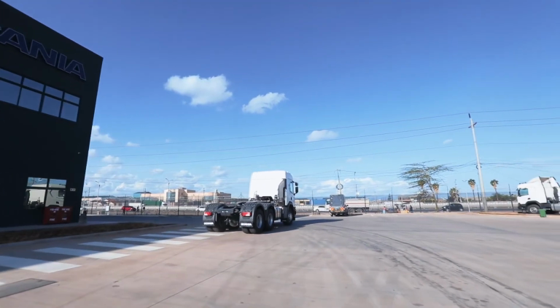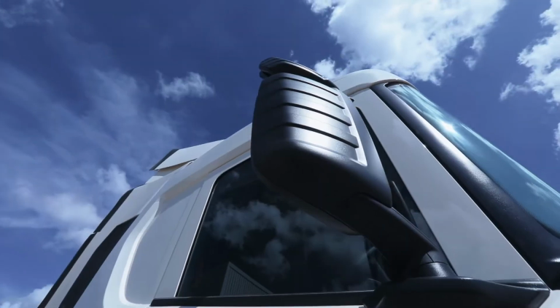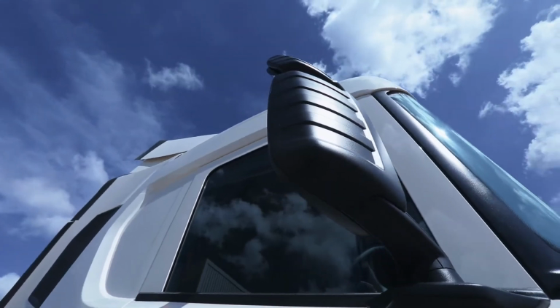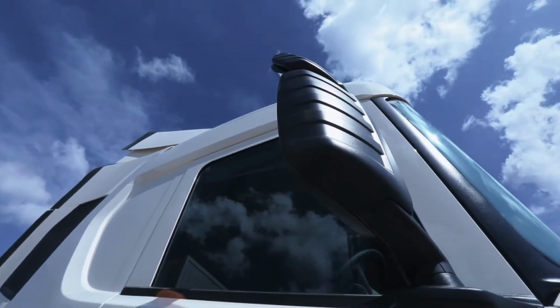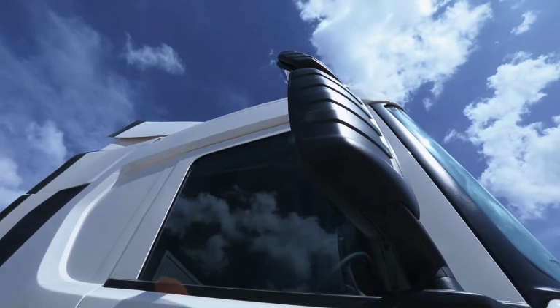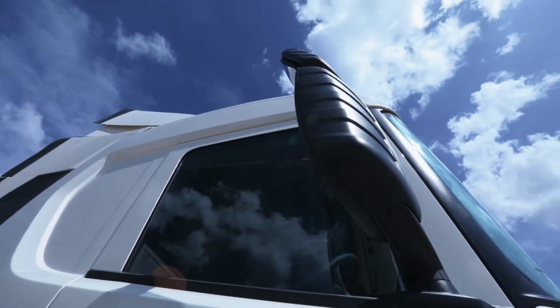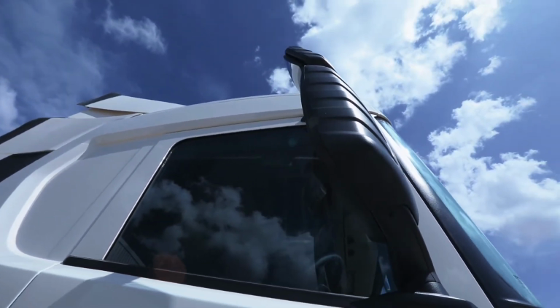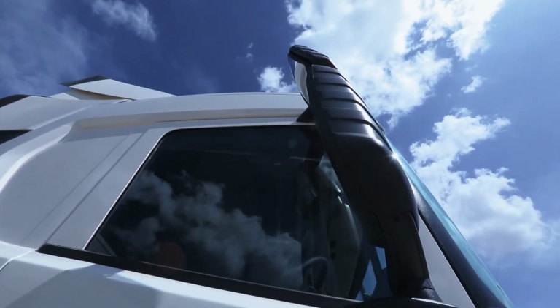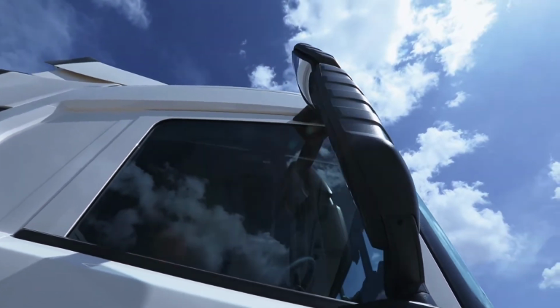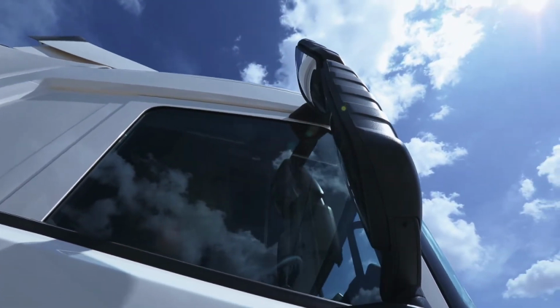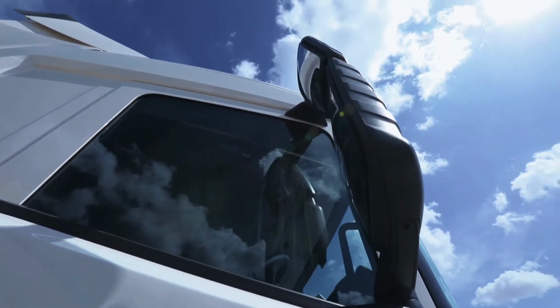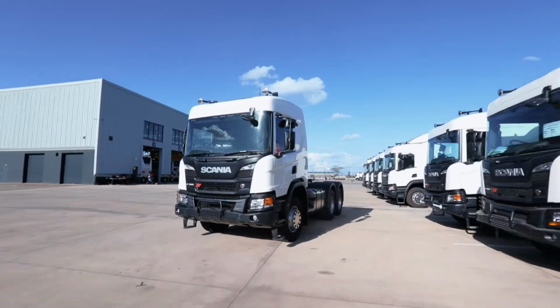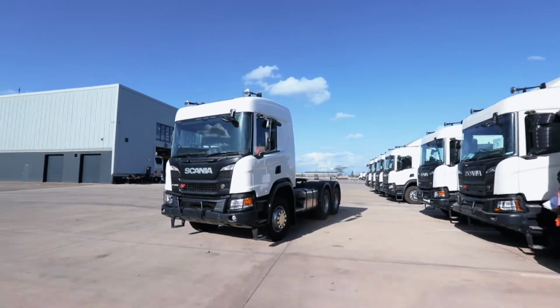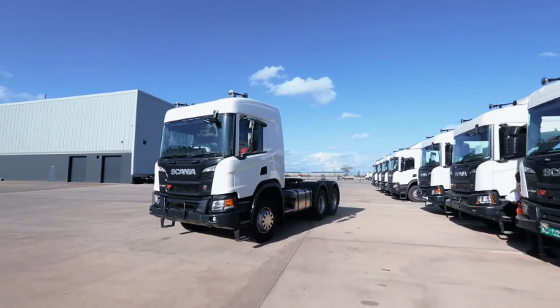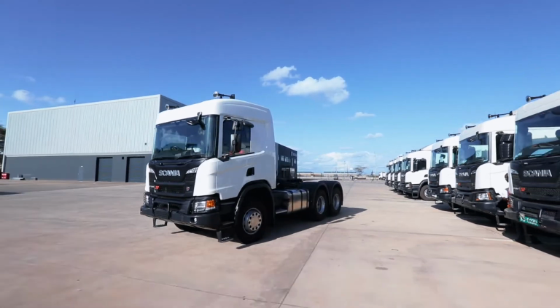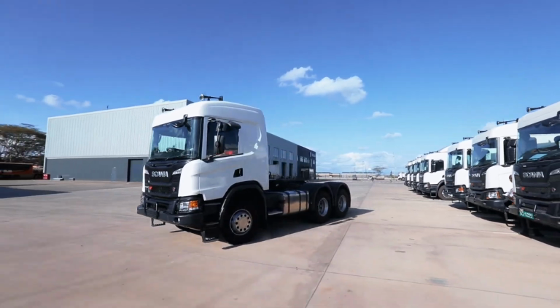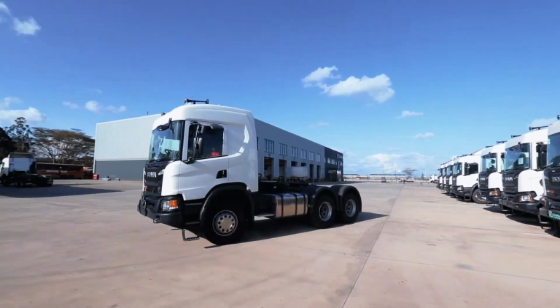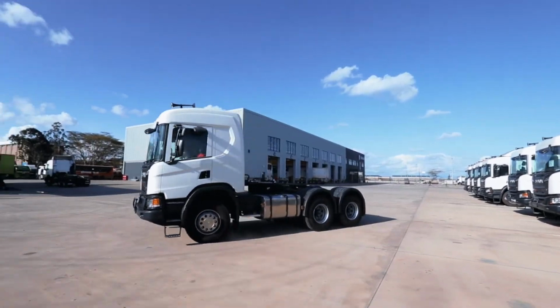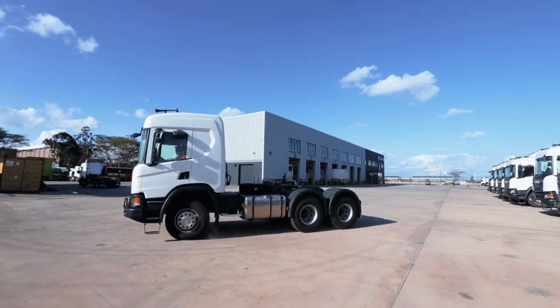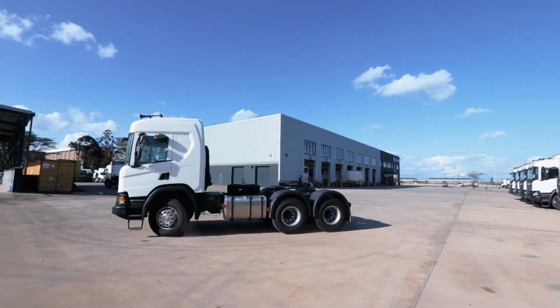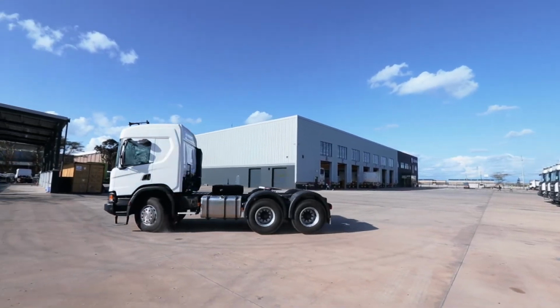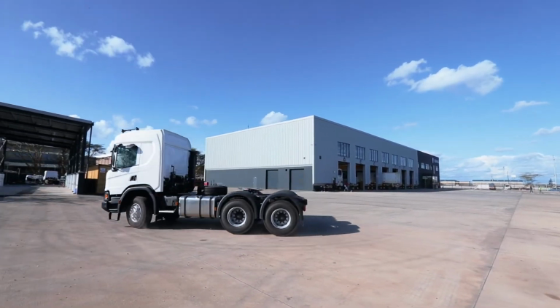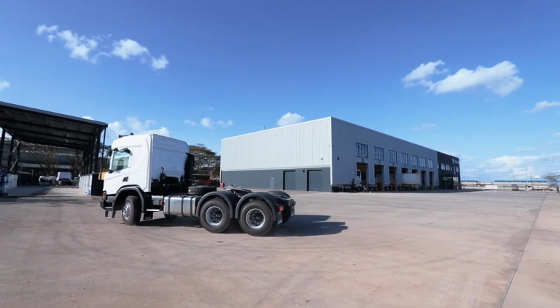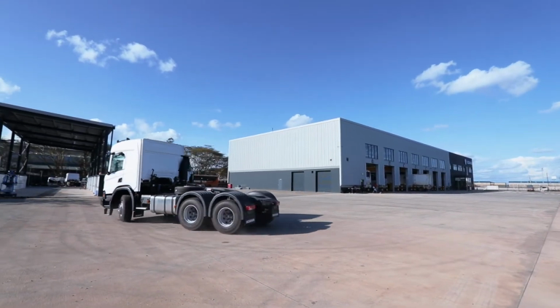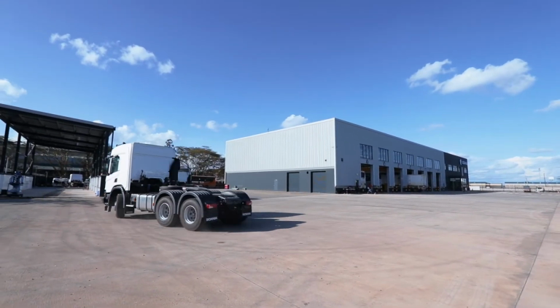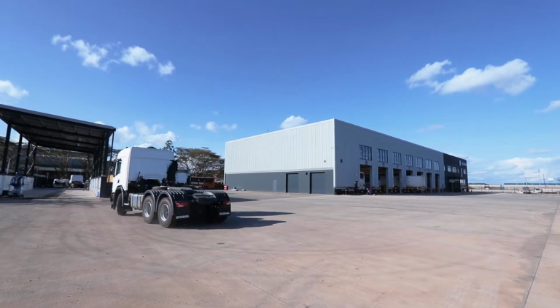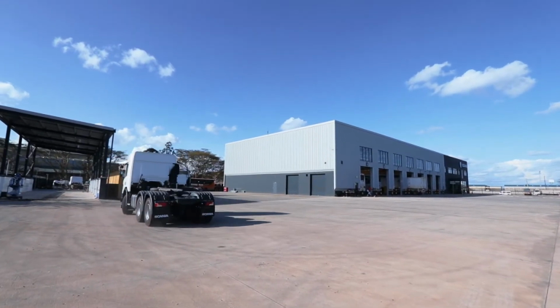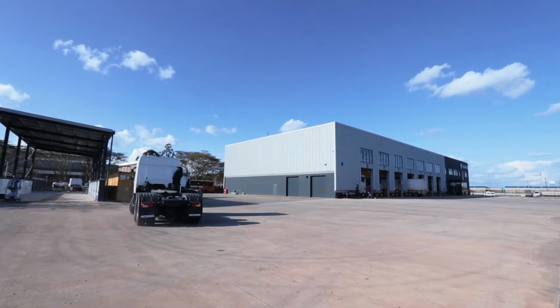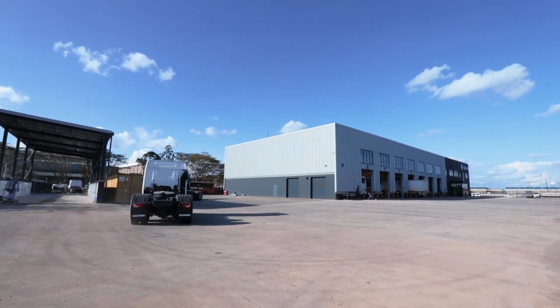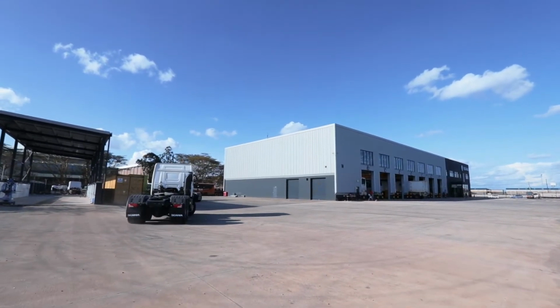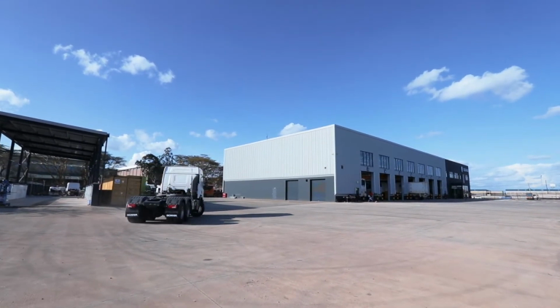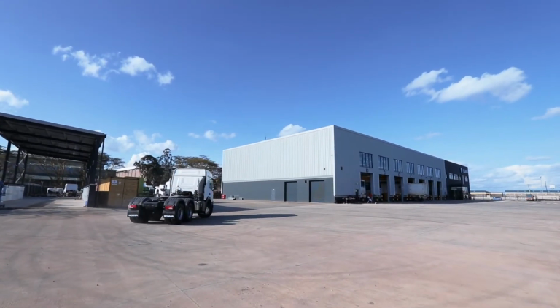The typical applications of the Scania P380 include long haulage transport, fuel transport, general cargo transport, and grain transport.